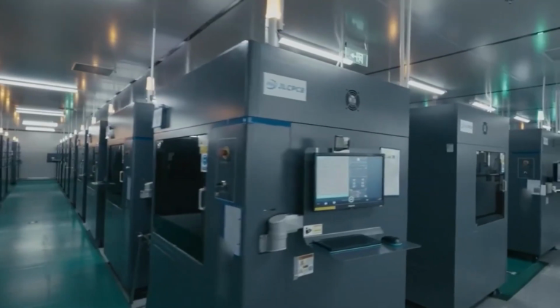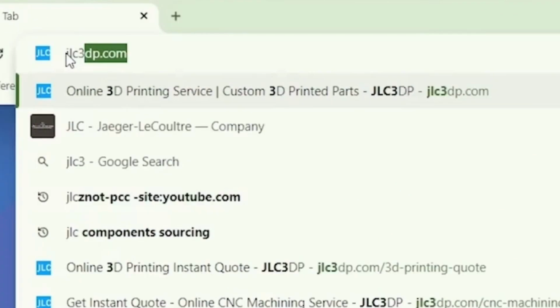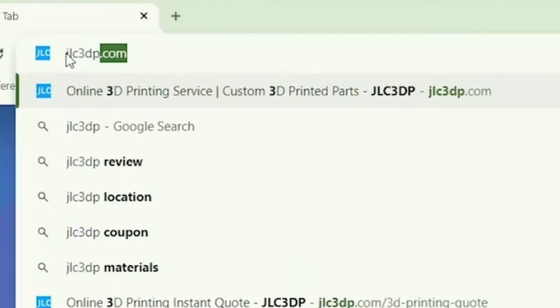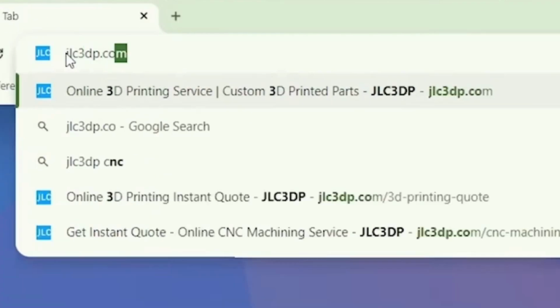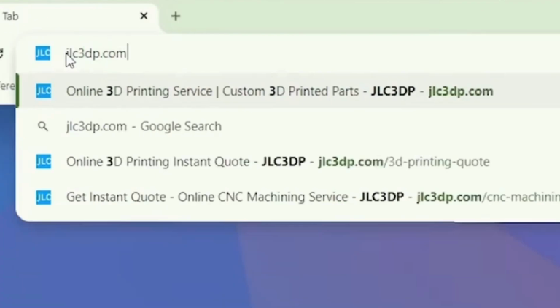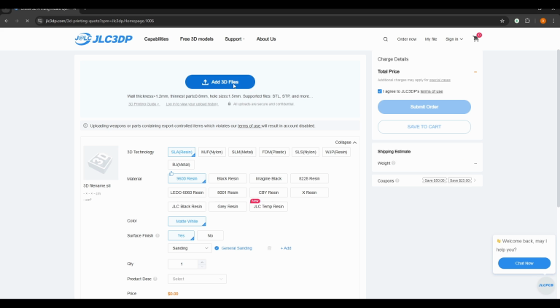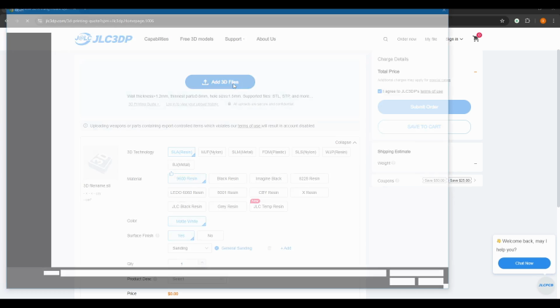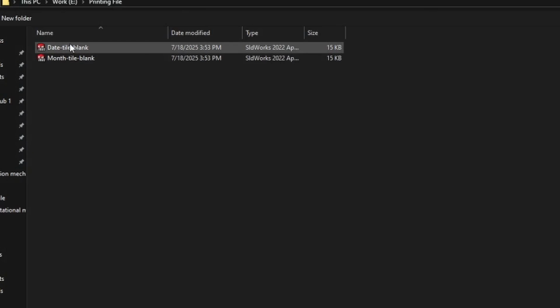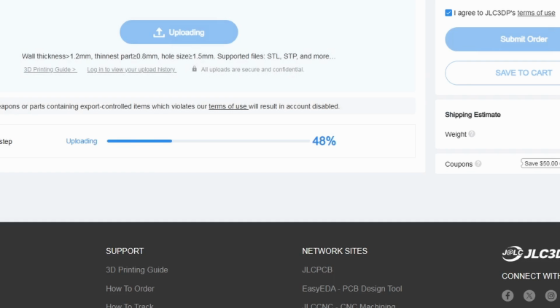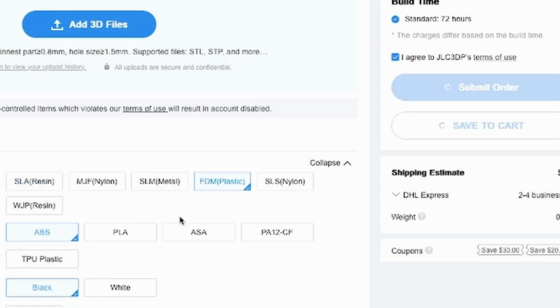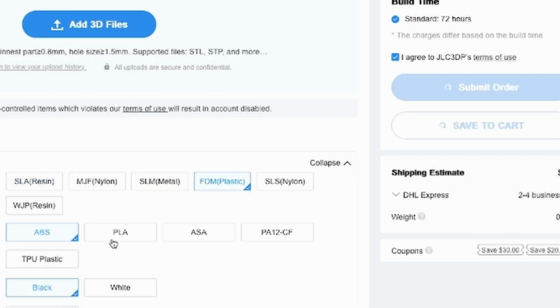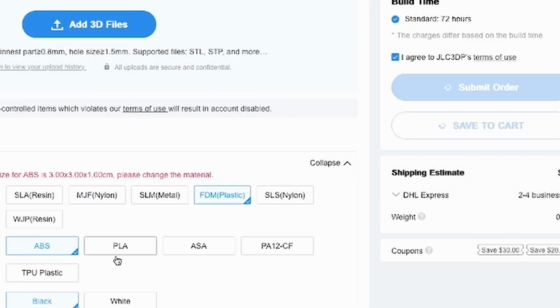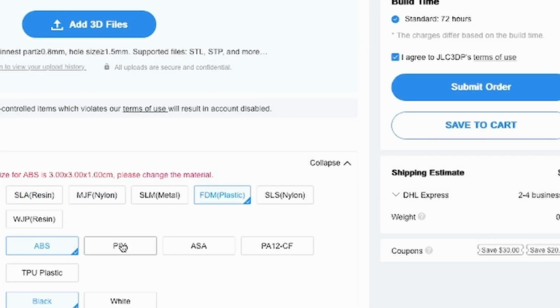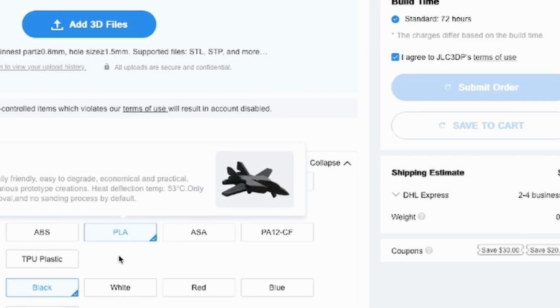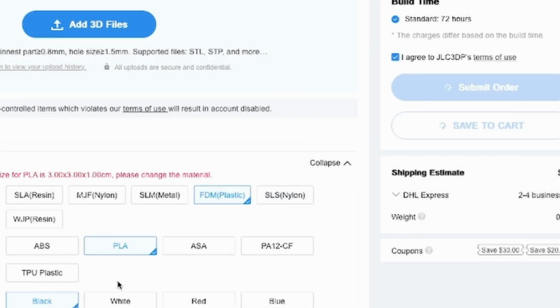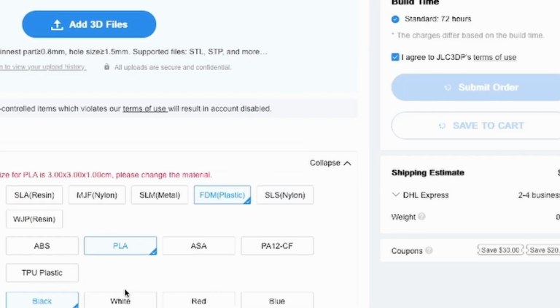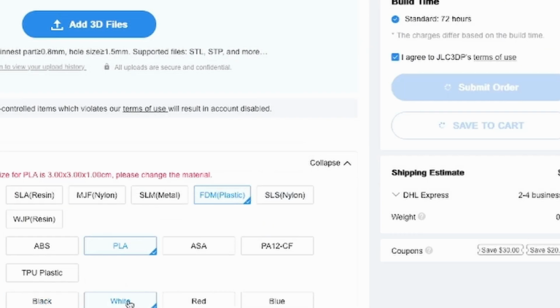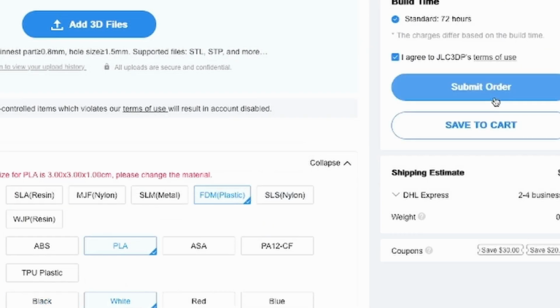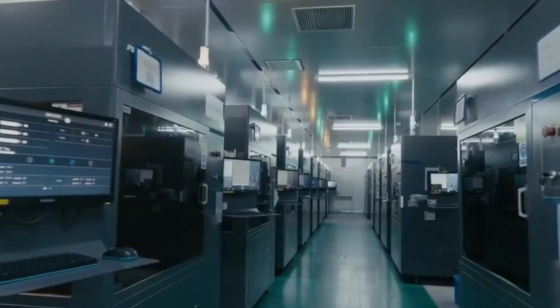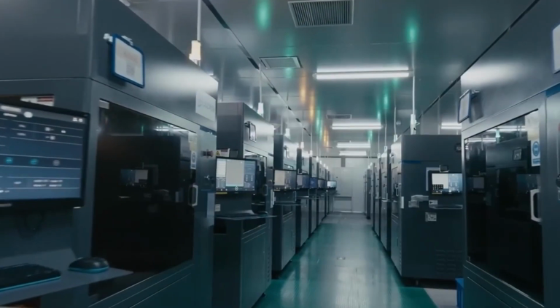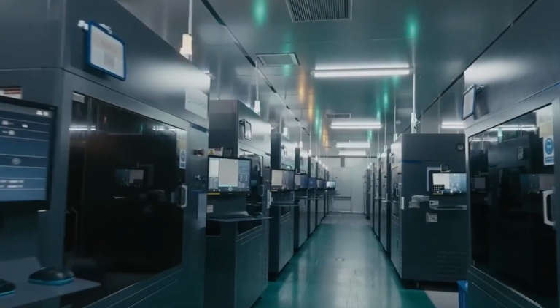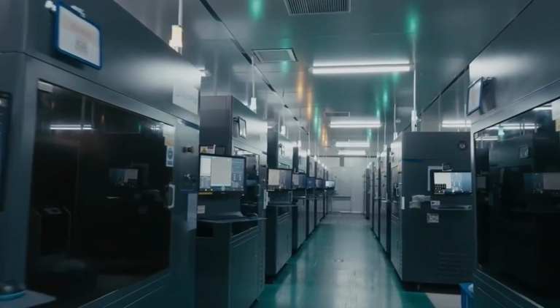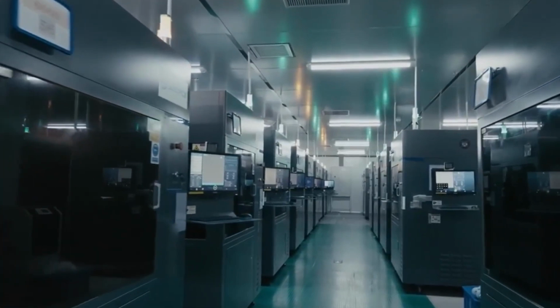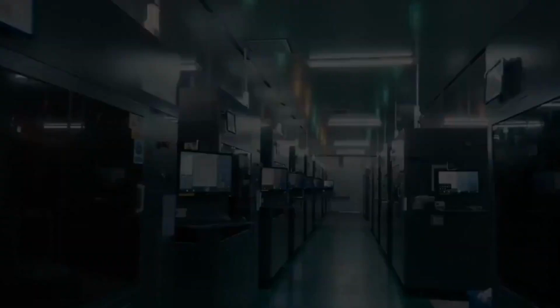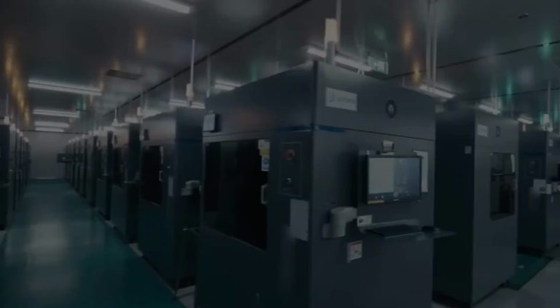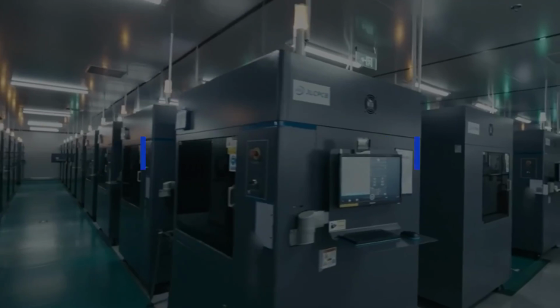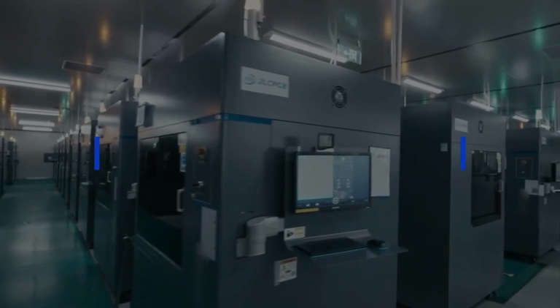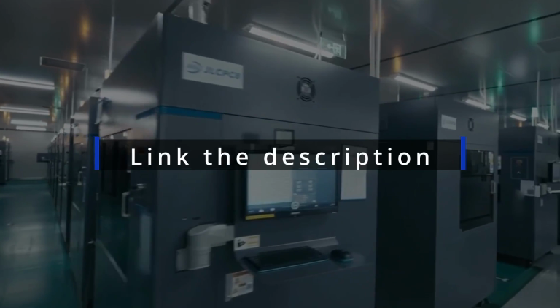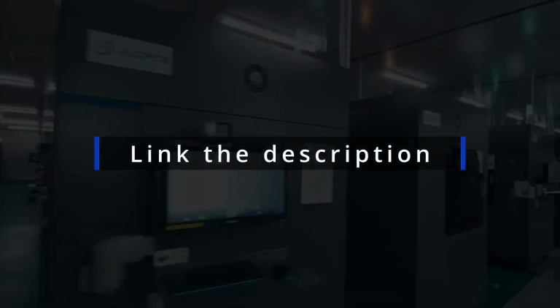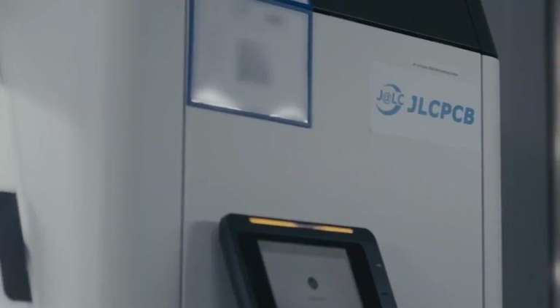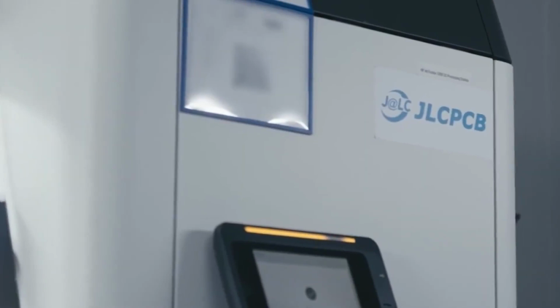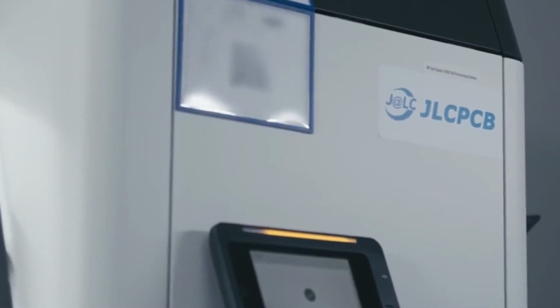The process was super easy — just upload, choose your material, and place the order. If you want to try it out for your own projects, I've added a link in the description. Definitely worth checking out.